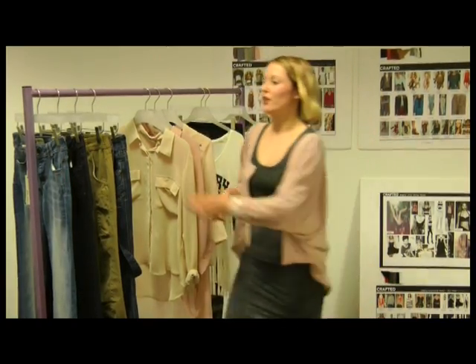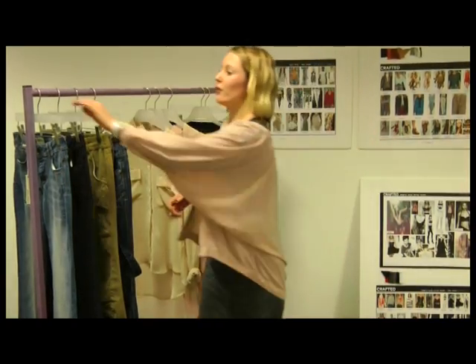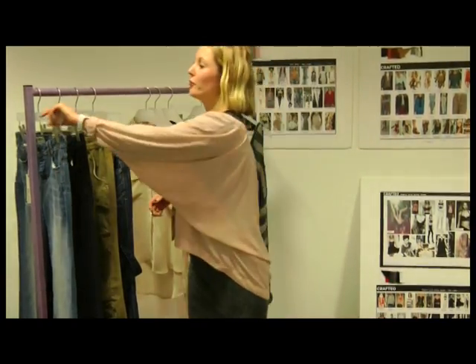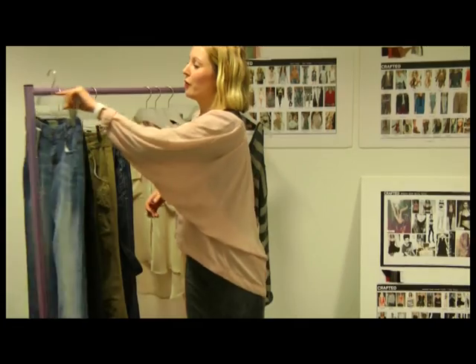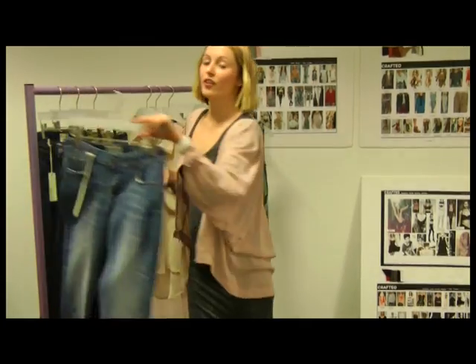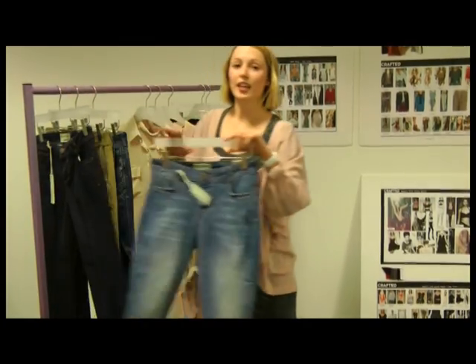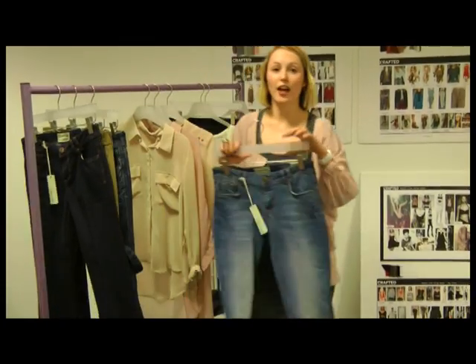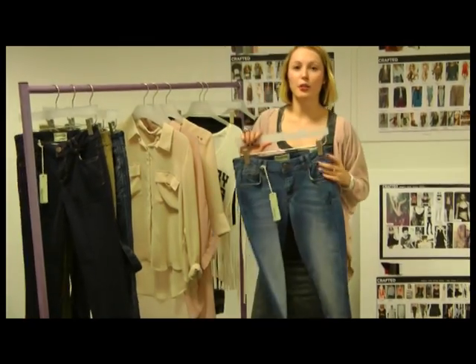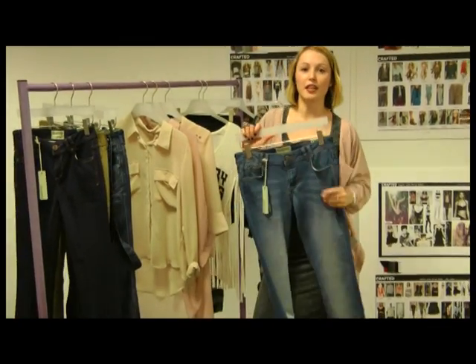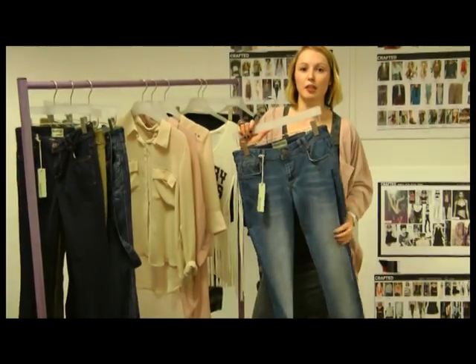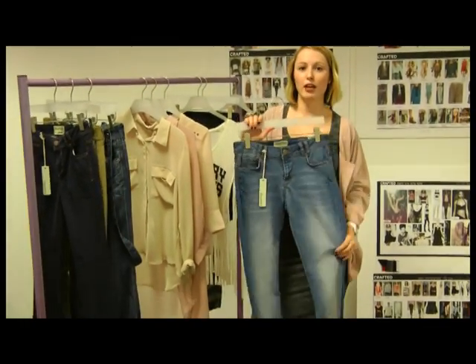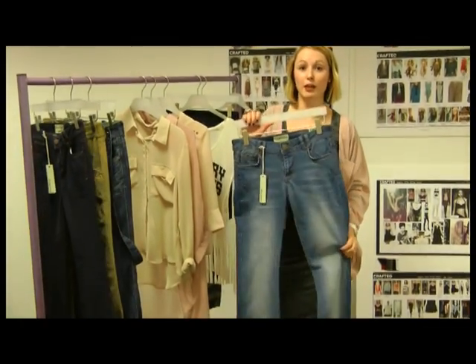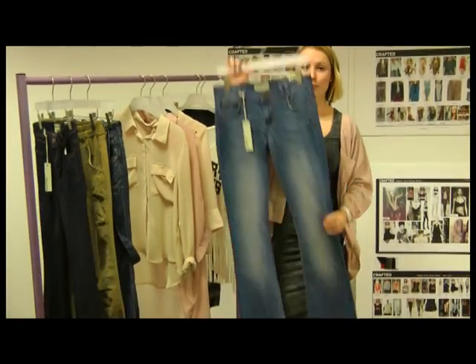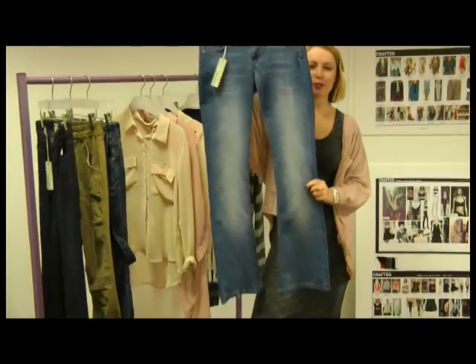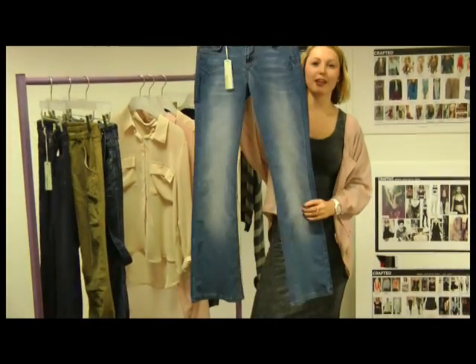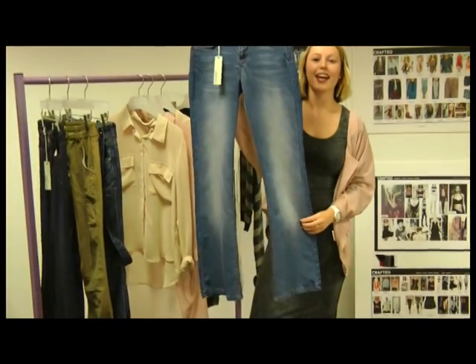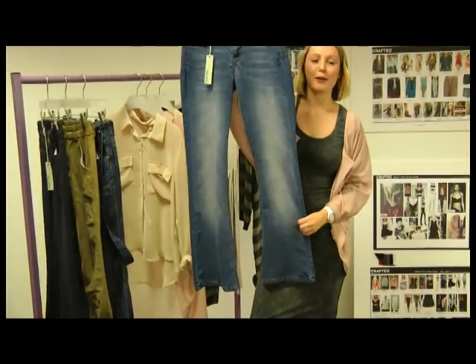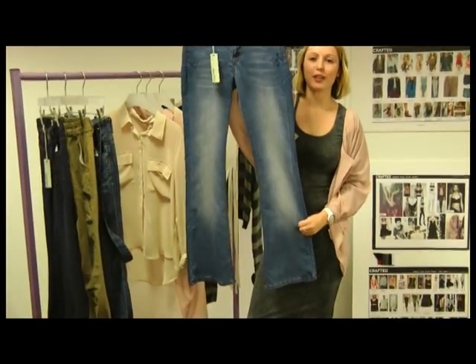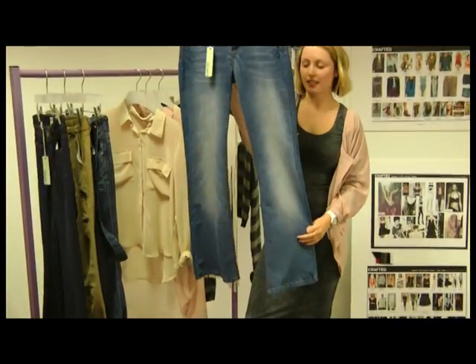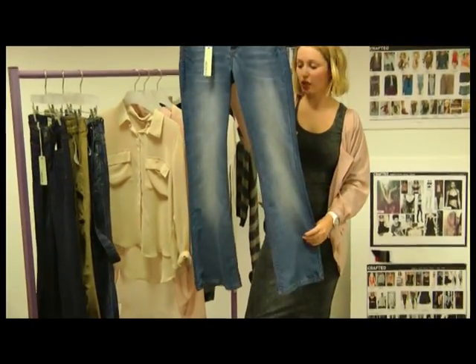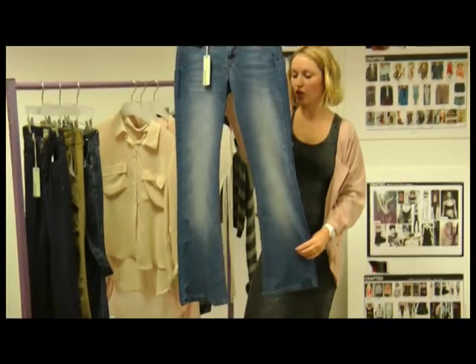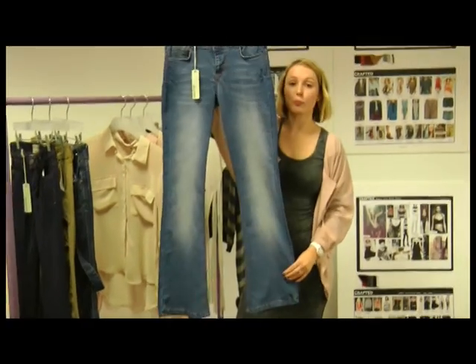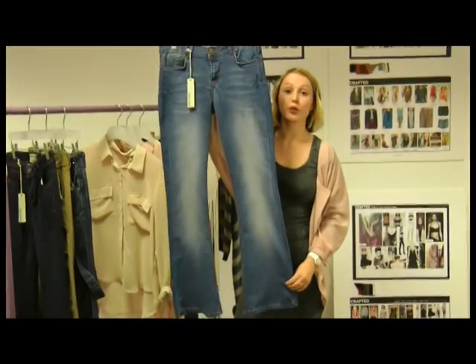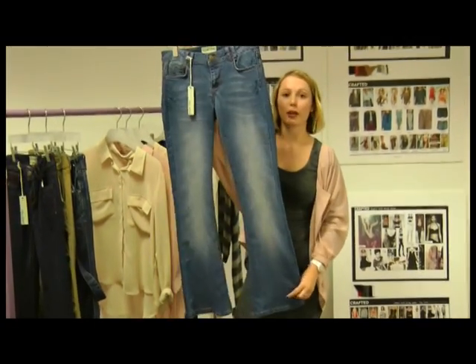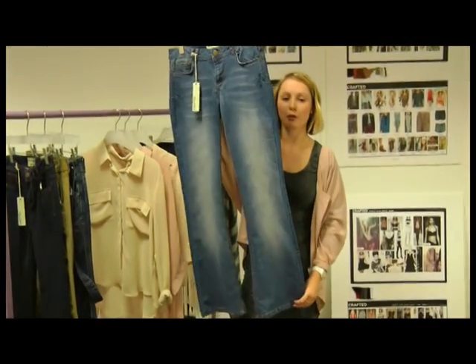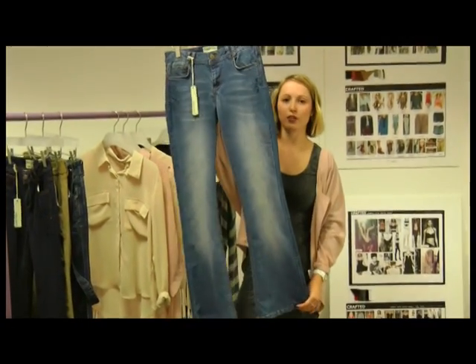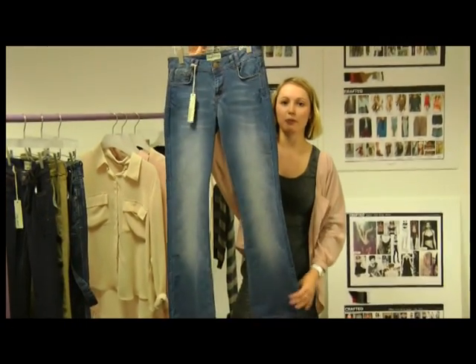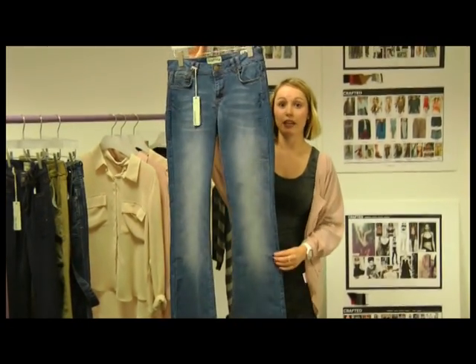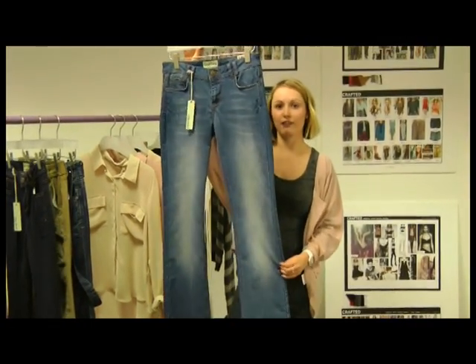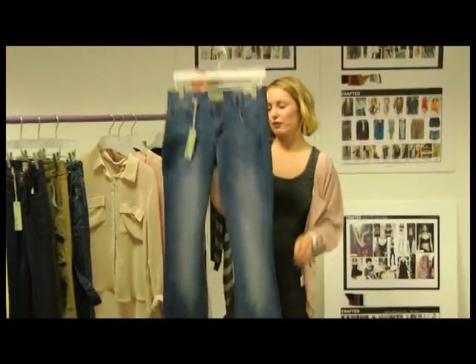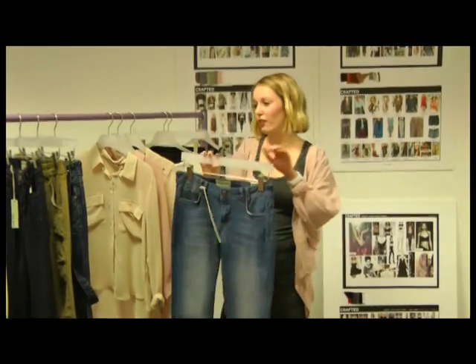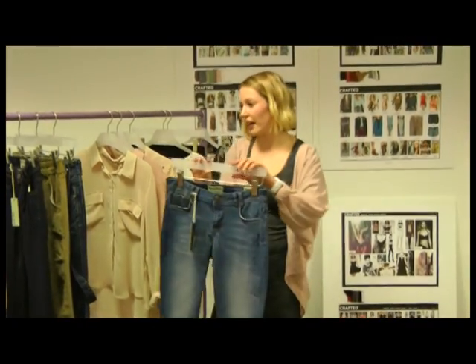First of all, we've got the kick flare which we think is going to be really big for spring-summer. It's the new boot cut, a bit more extreme and really flattering on the leg.